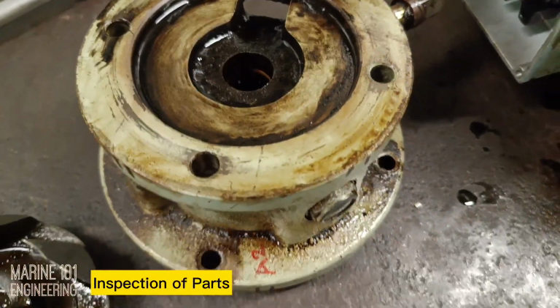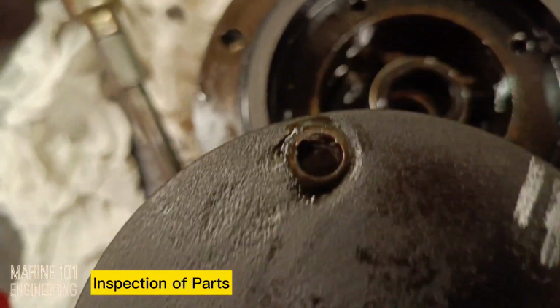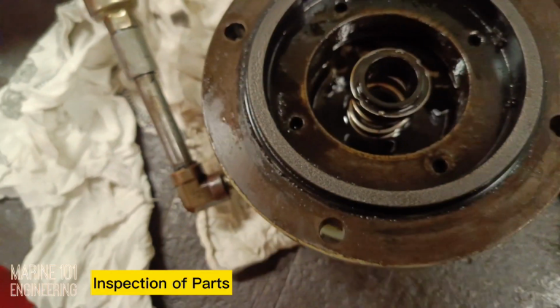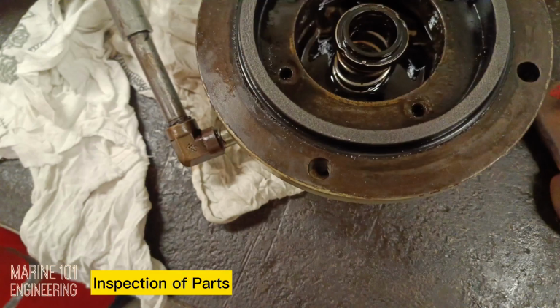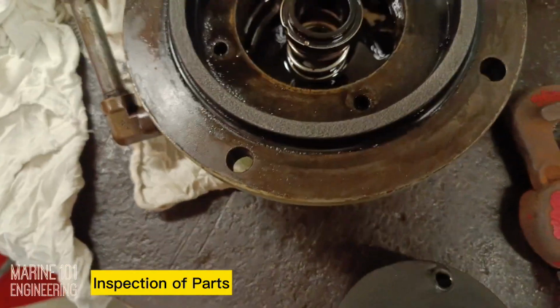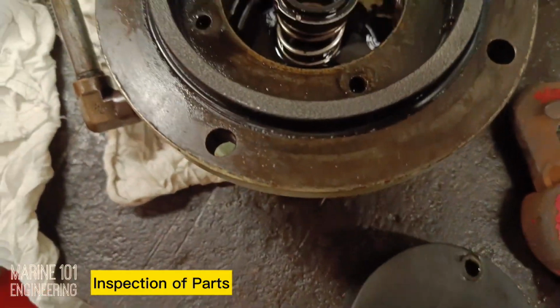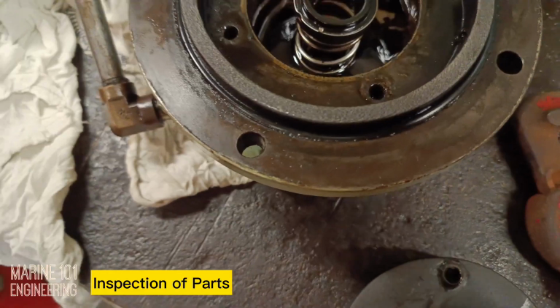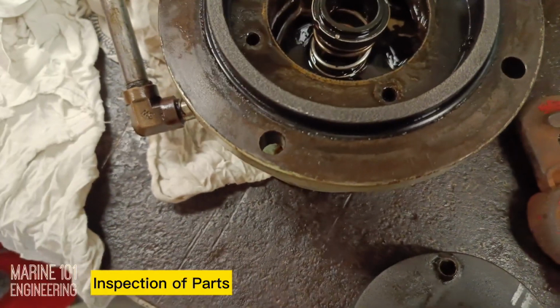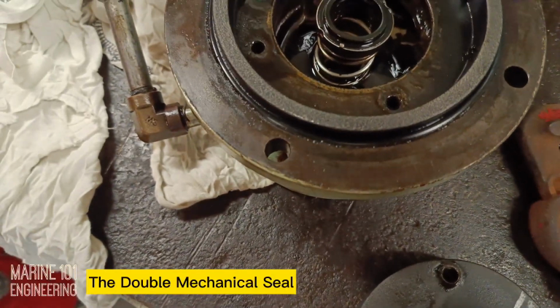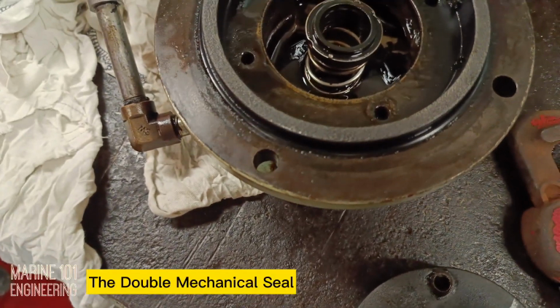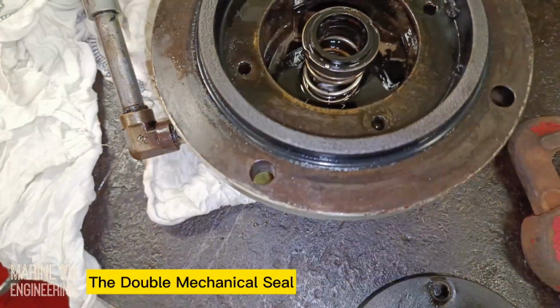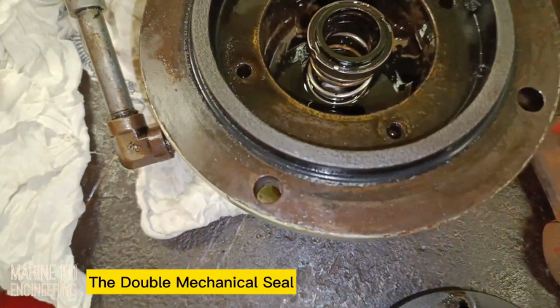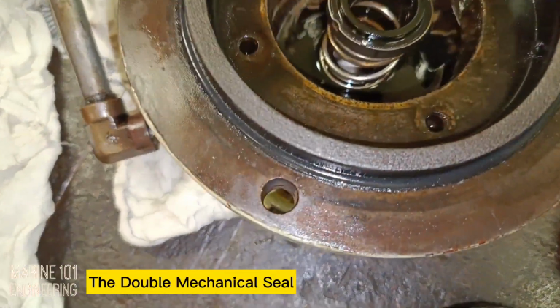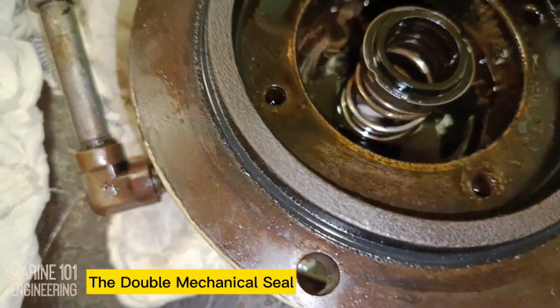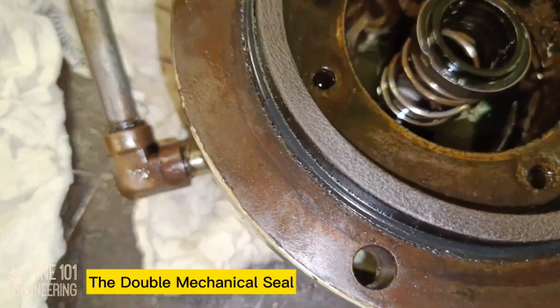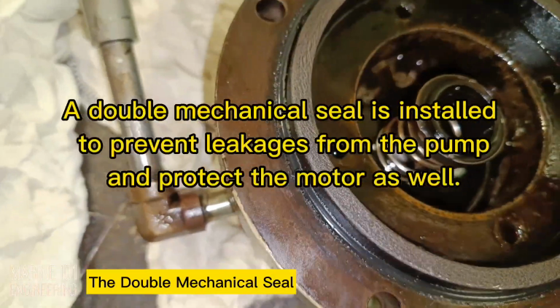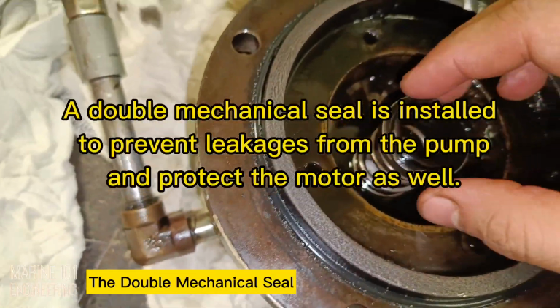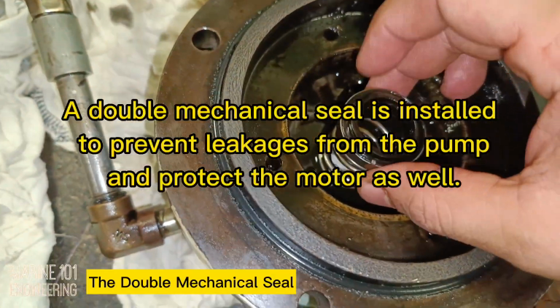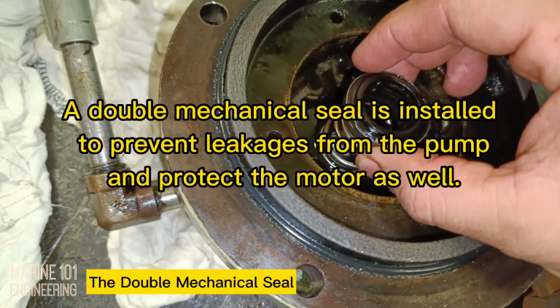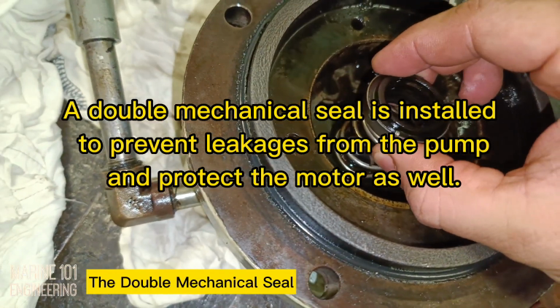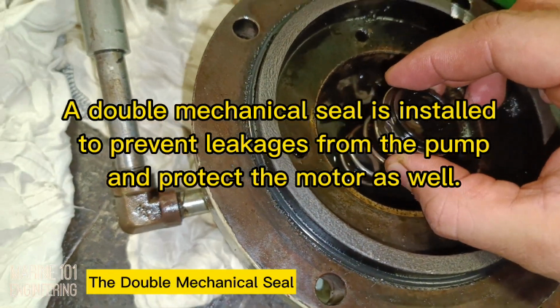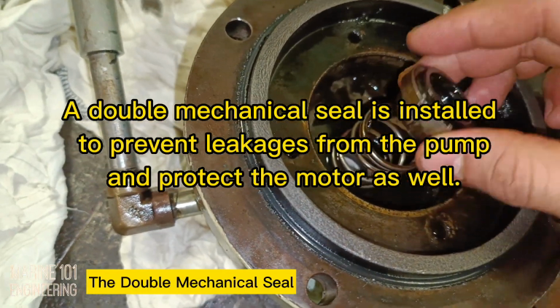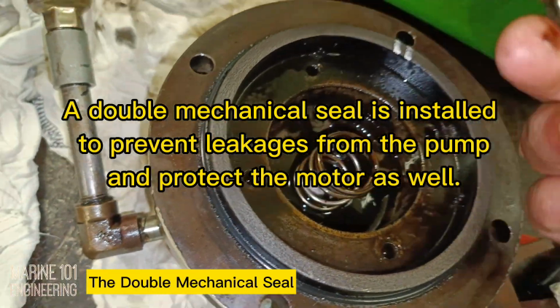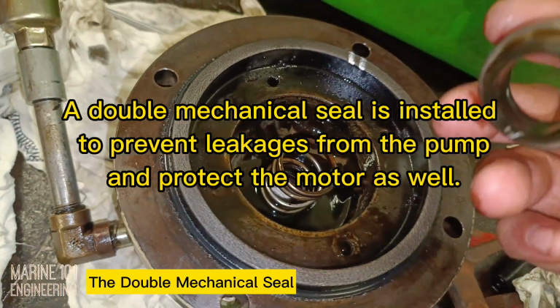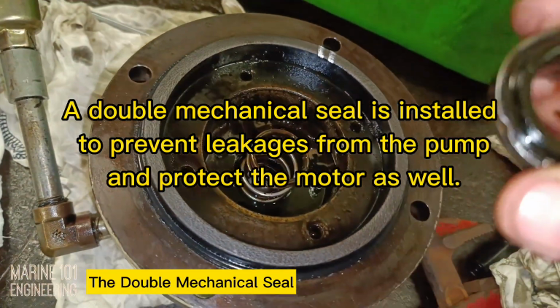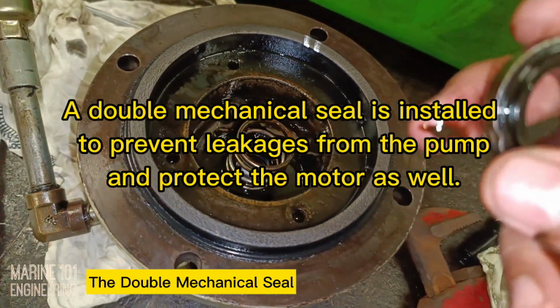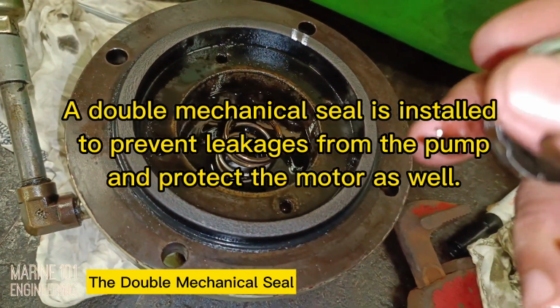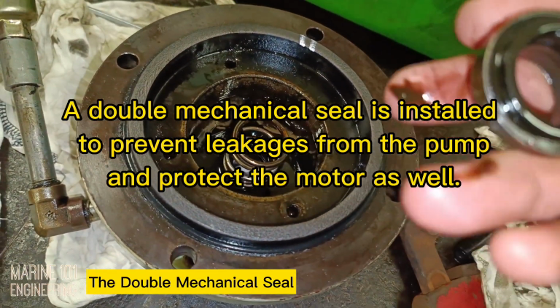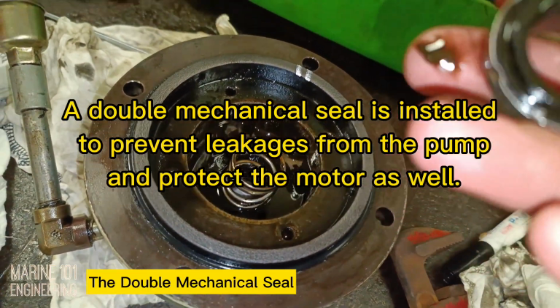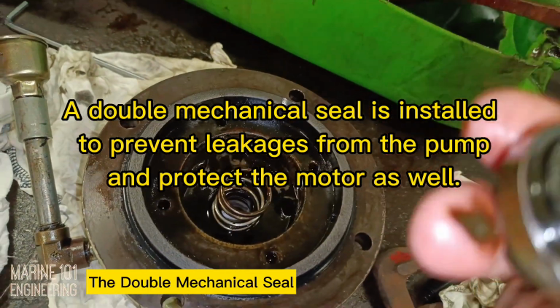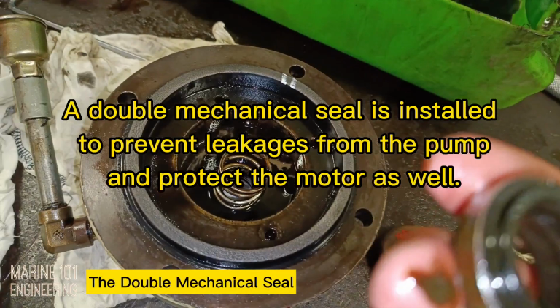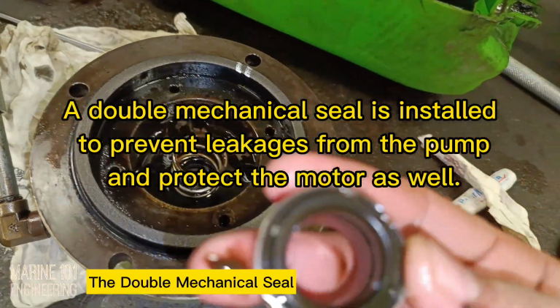Due to its high-temperature operation, wearing off of the mechanical seal is faster compared to regular fluid being pumped. A double mechanical seal is installed to keep high-temperature sludge from leaking and to protect the pump motor from being damaged as well.